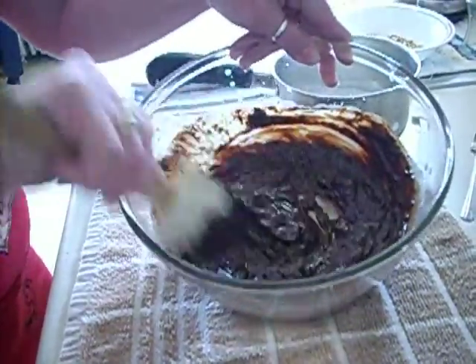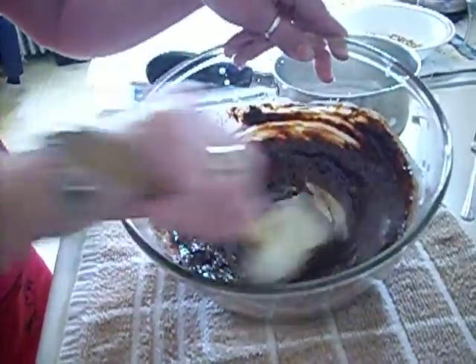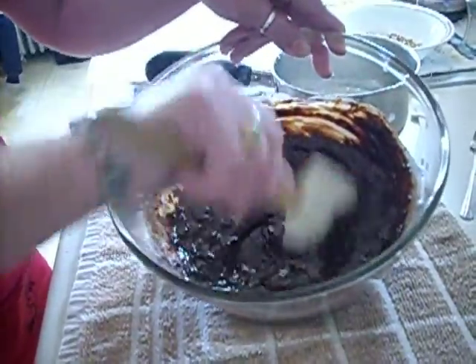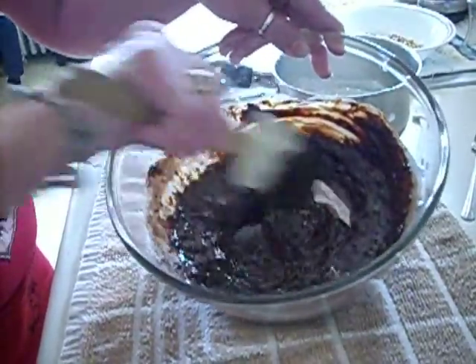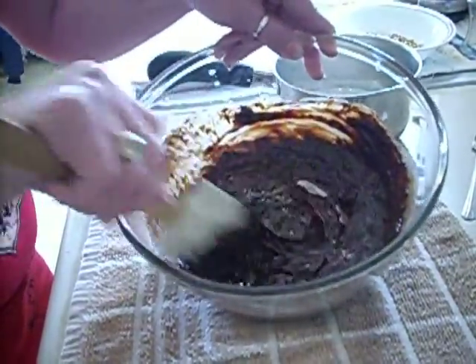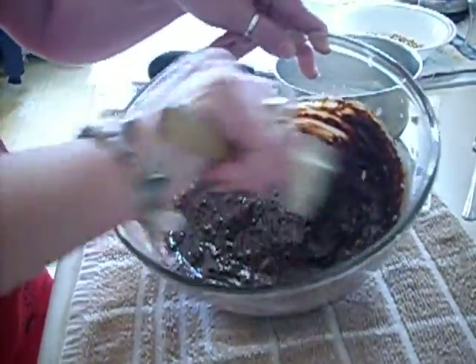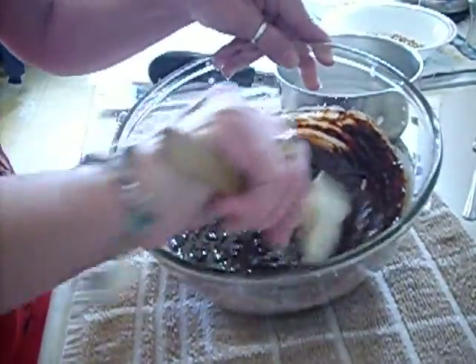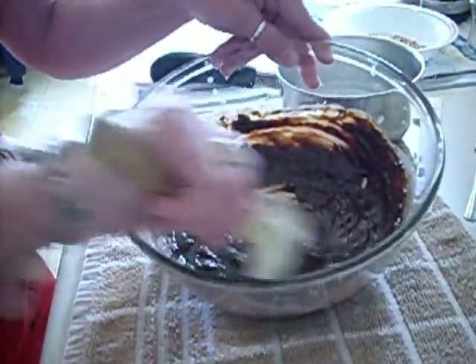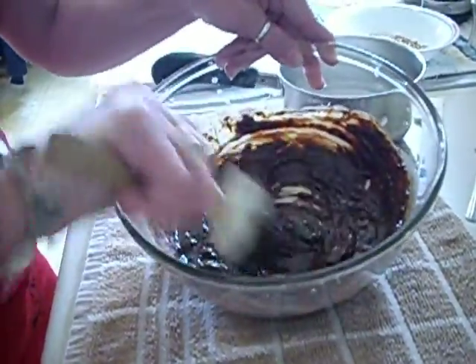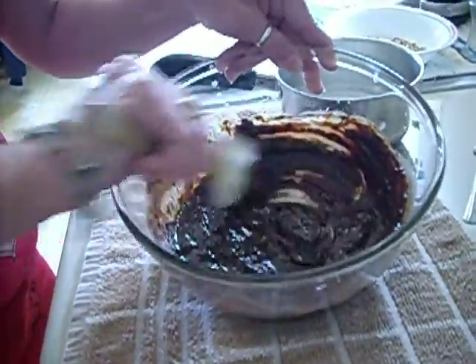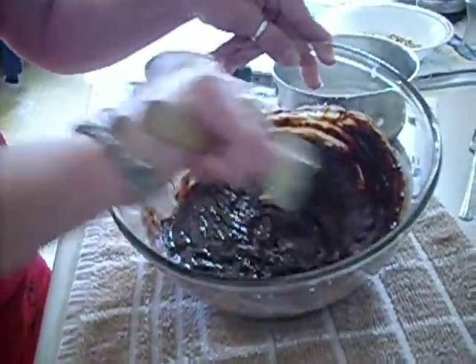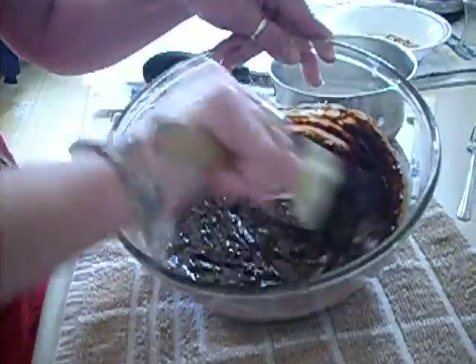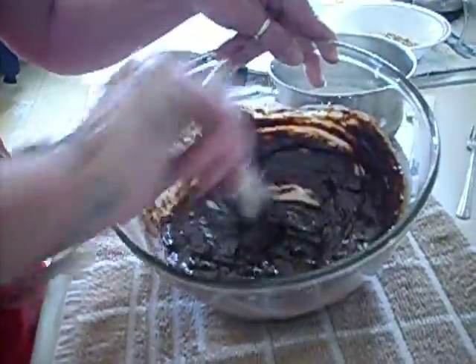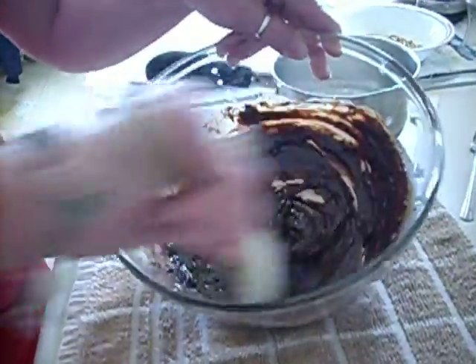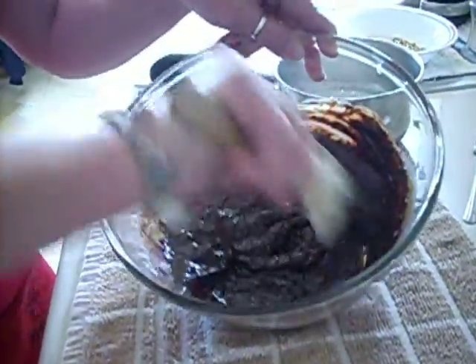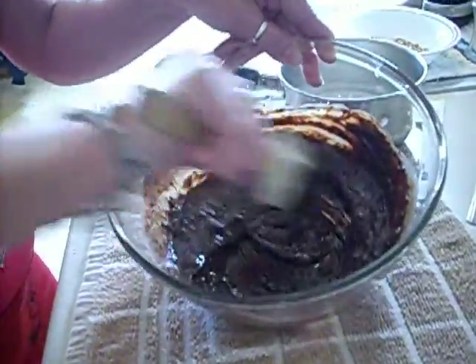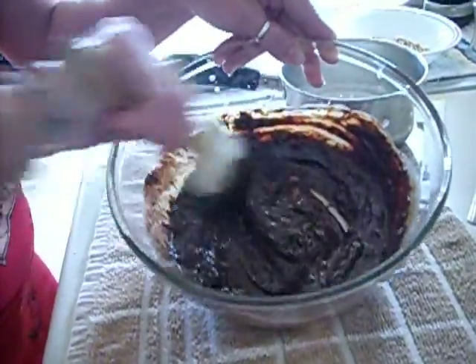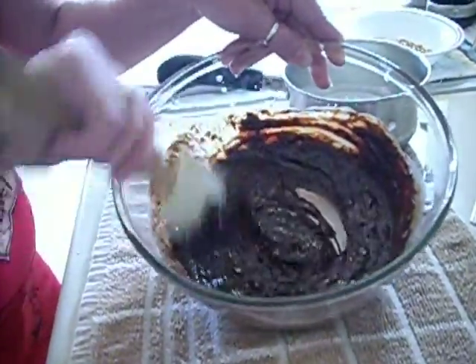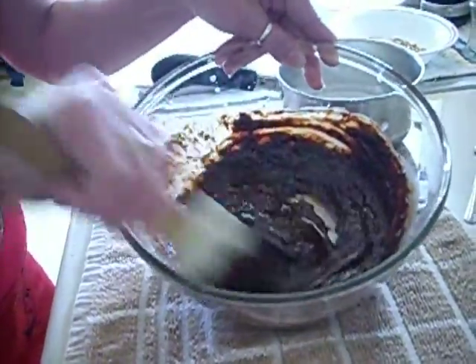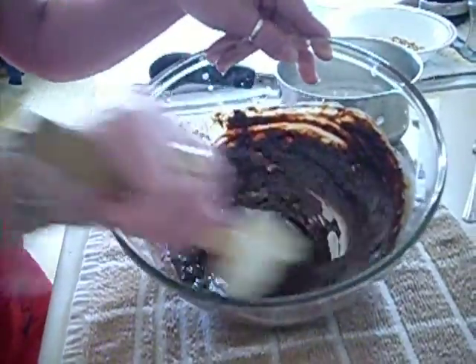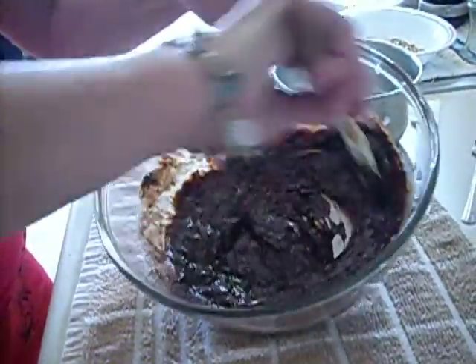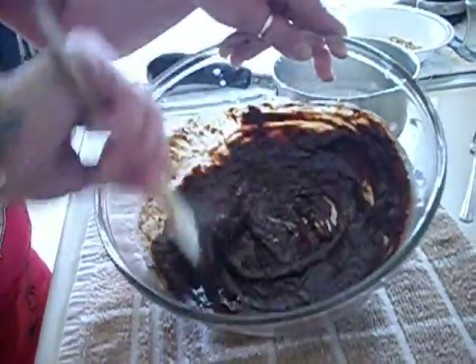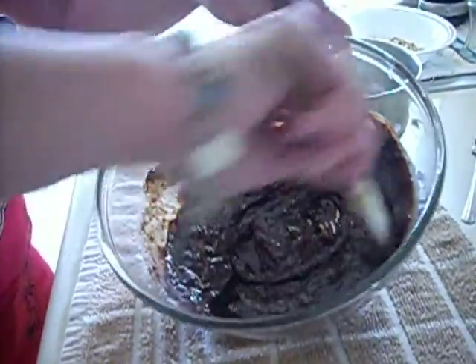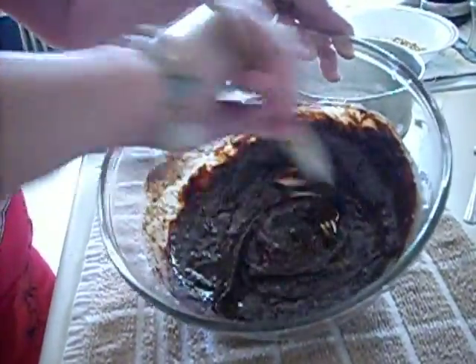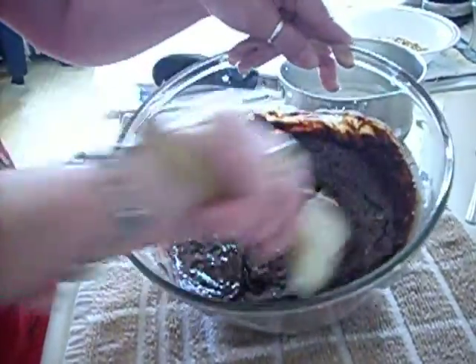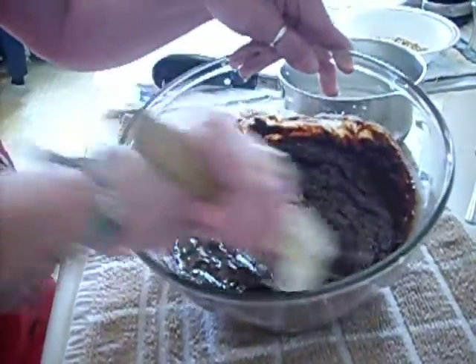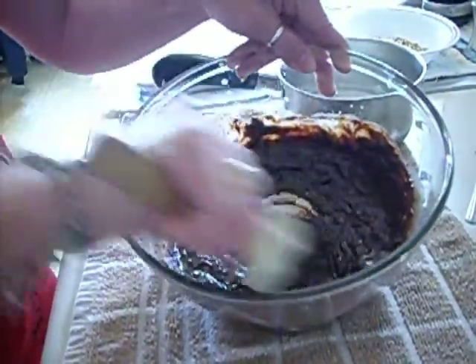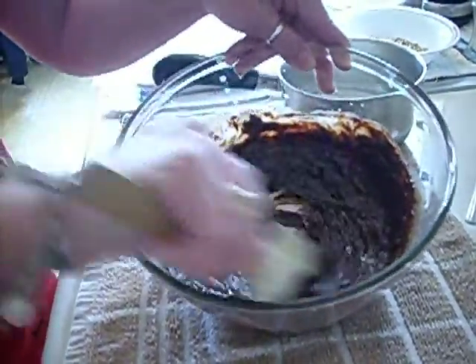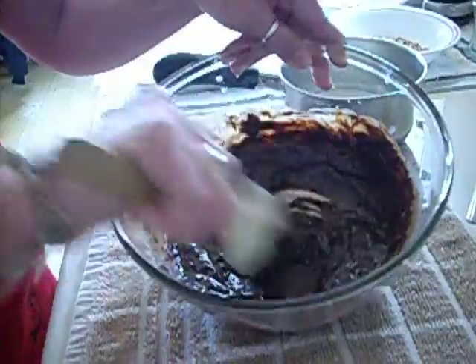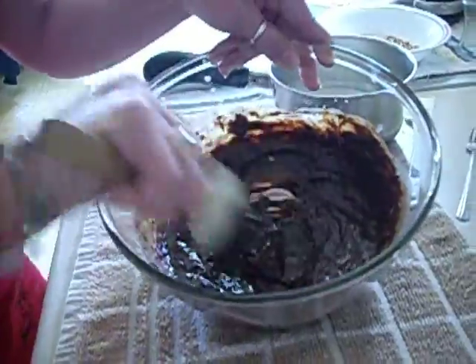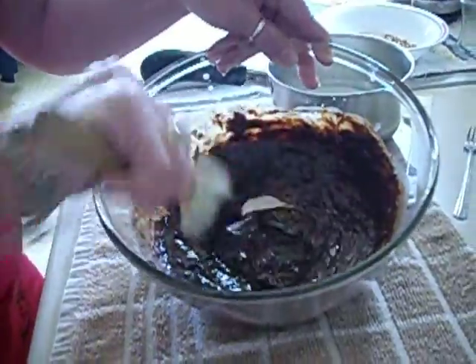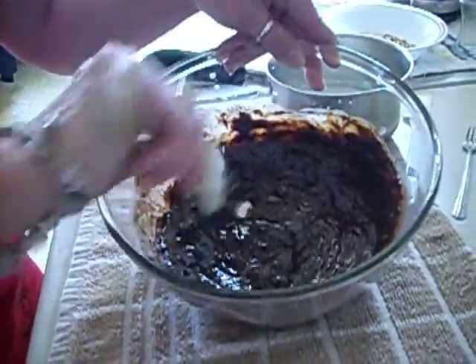We used to get chocolate covered bananas when I was a kid and they were really good and I kind of miss them. So I thought we'd make some homemade ones.